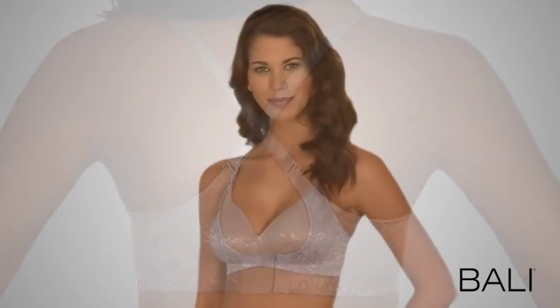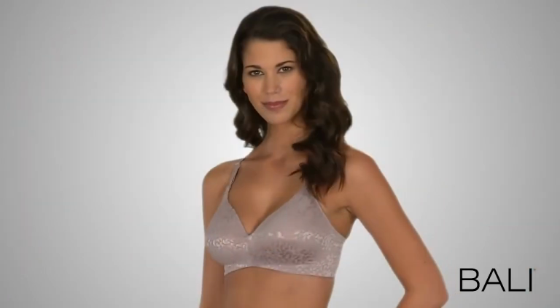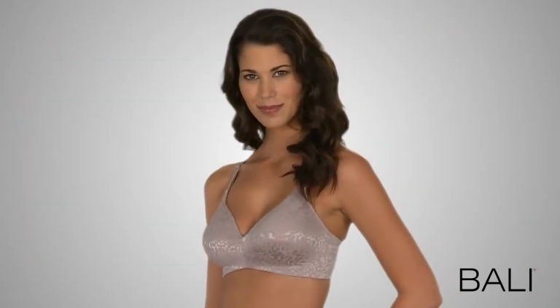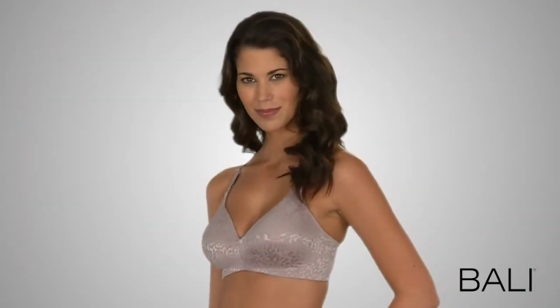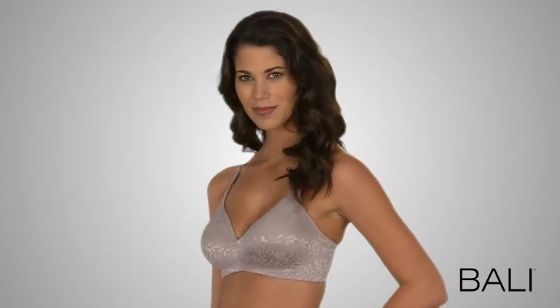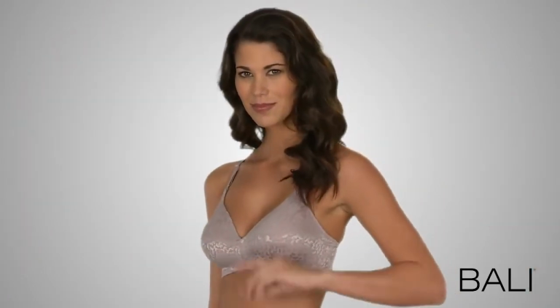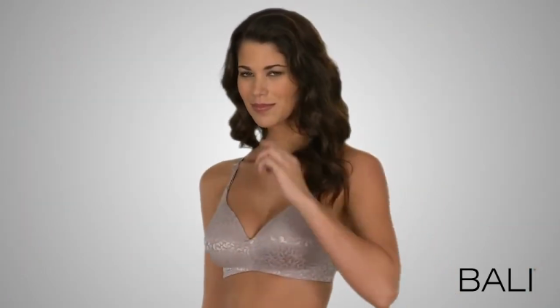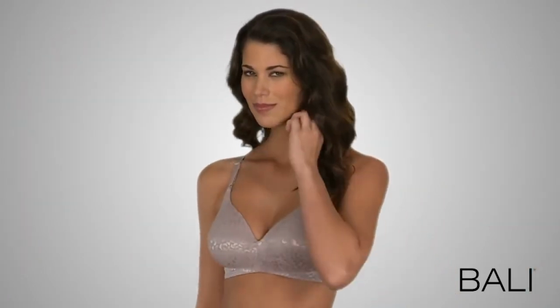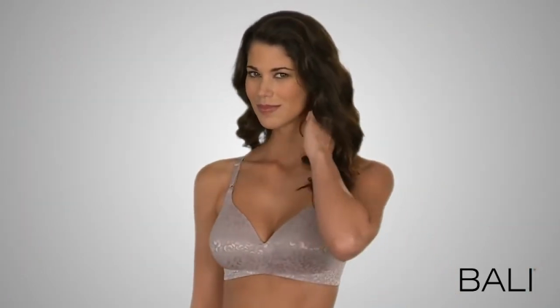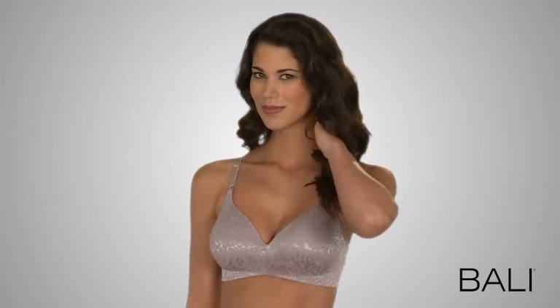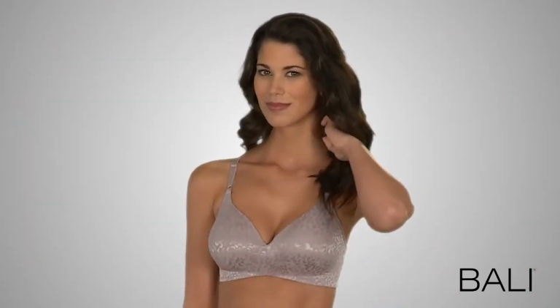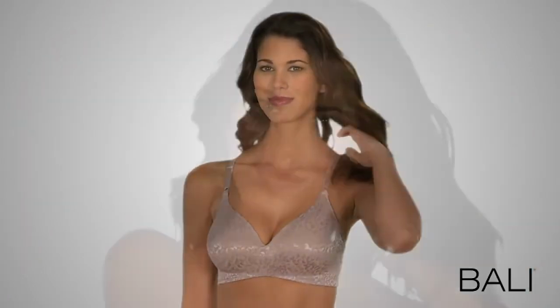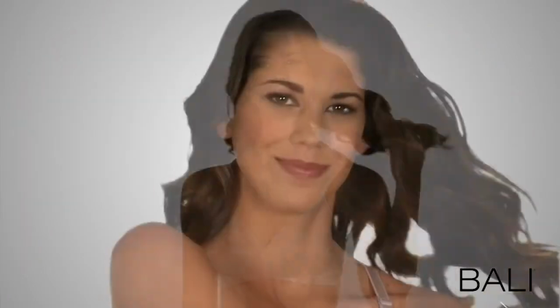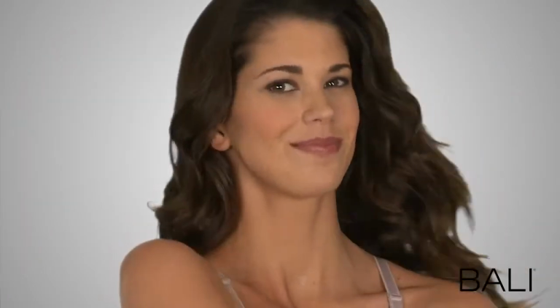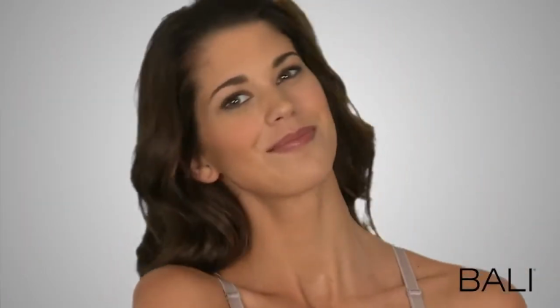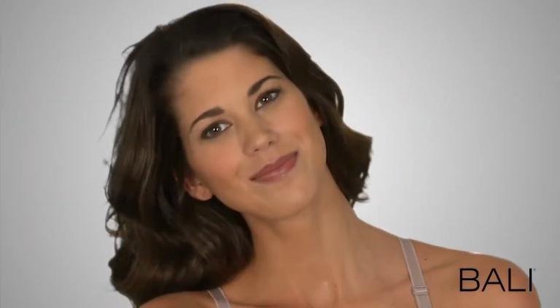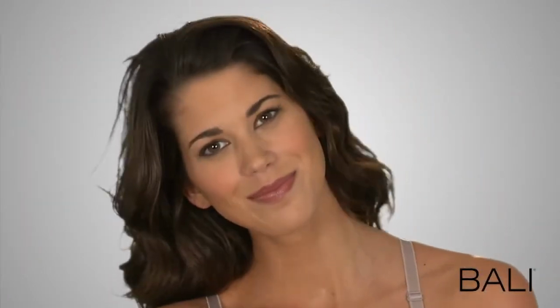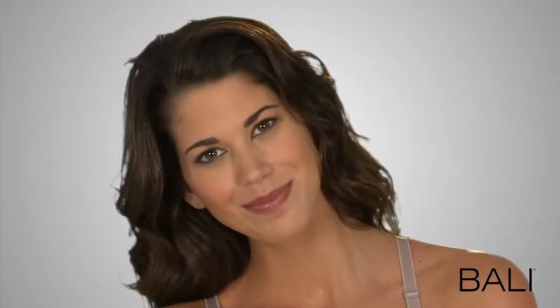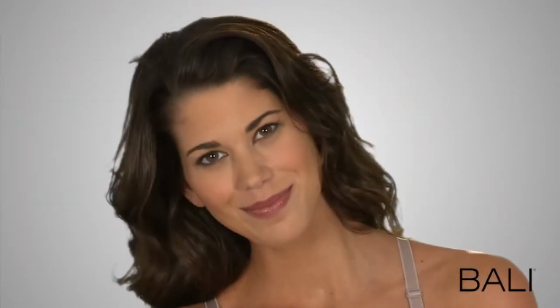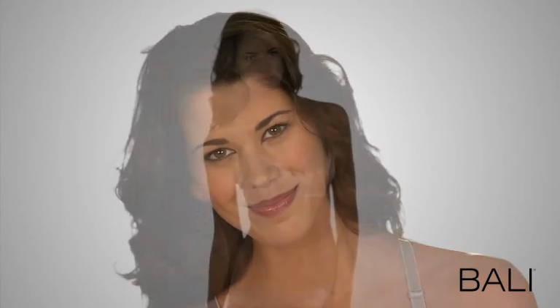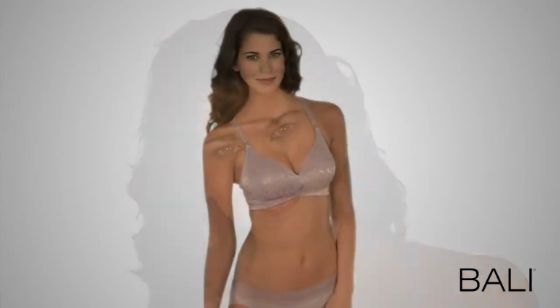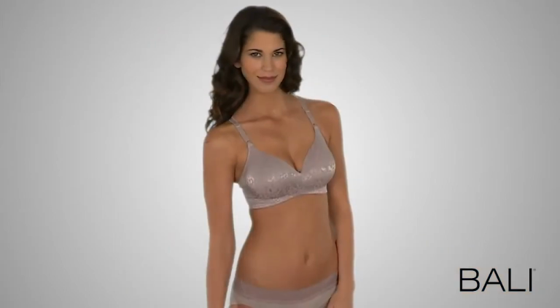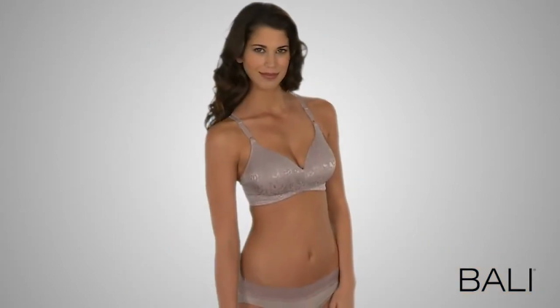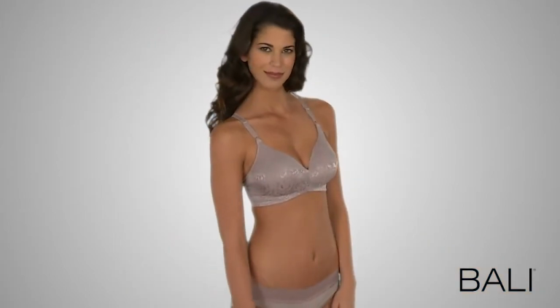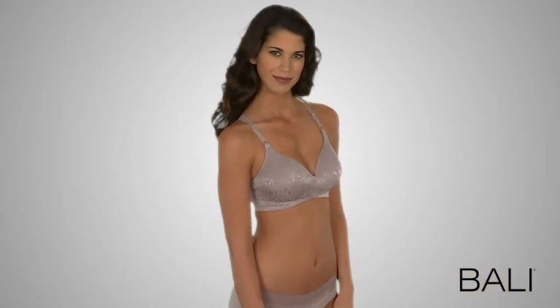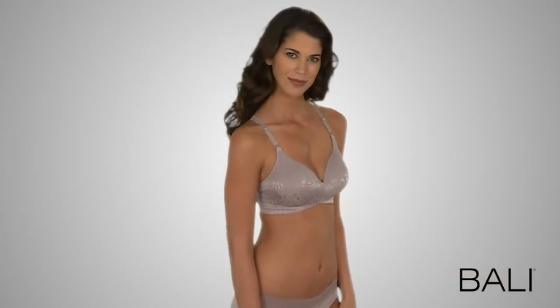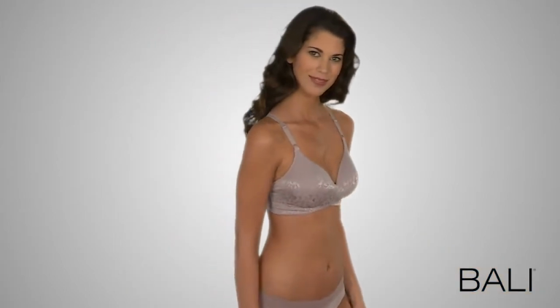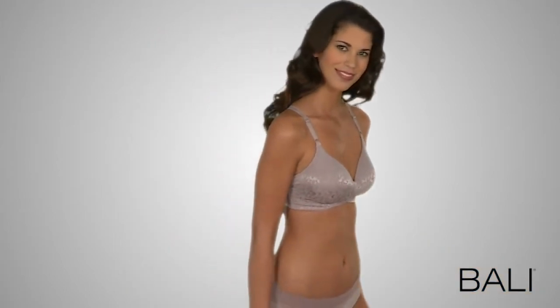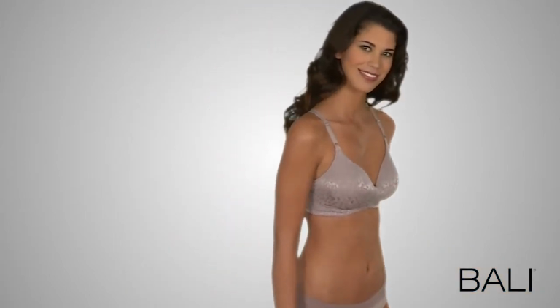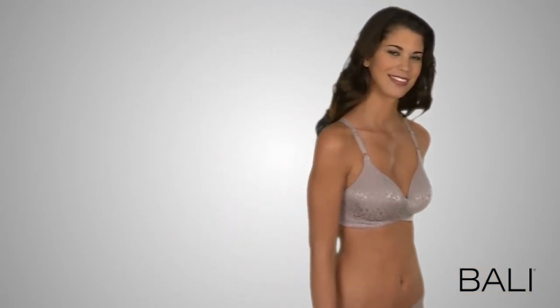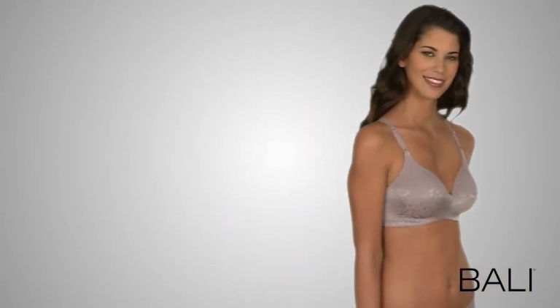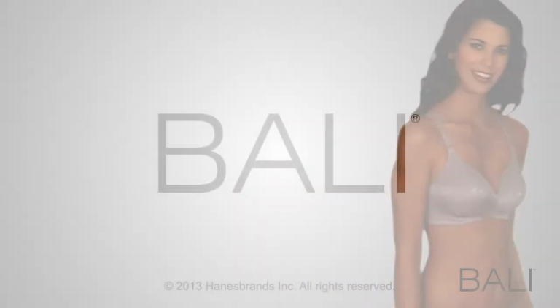This OneSmooth U-Bra helps you look and feel your best, and is offered in solids and jacquards. Try it today!